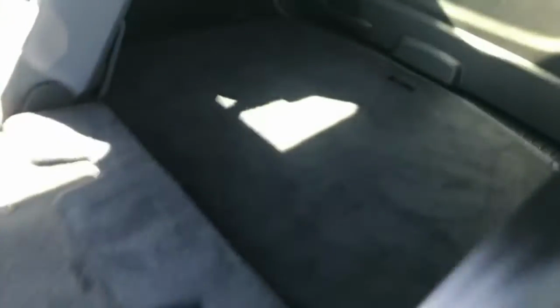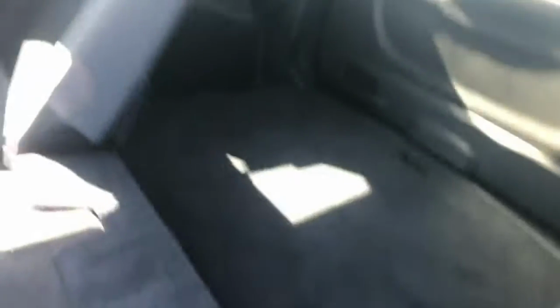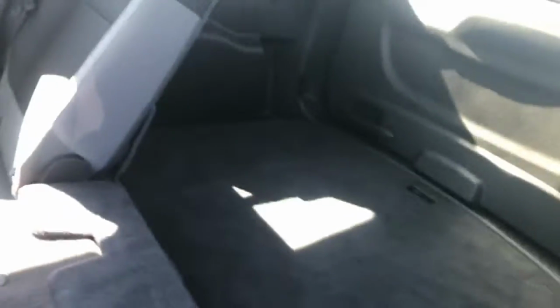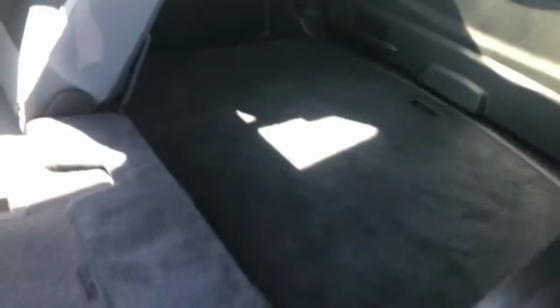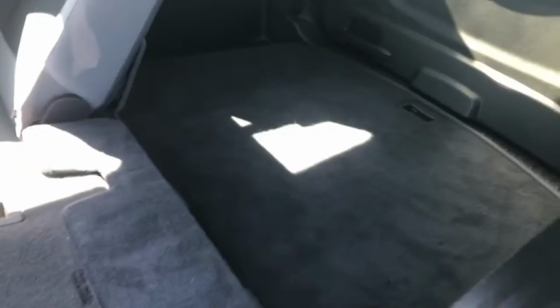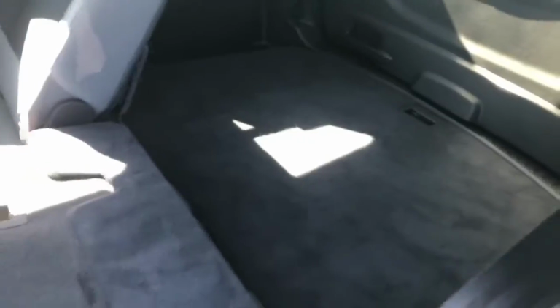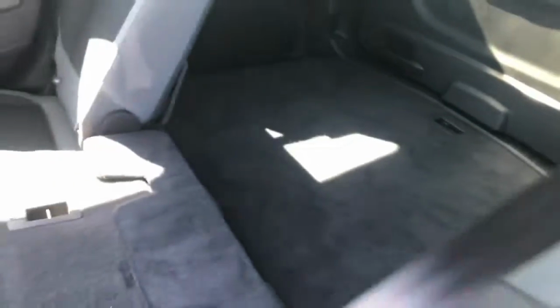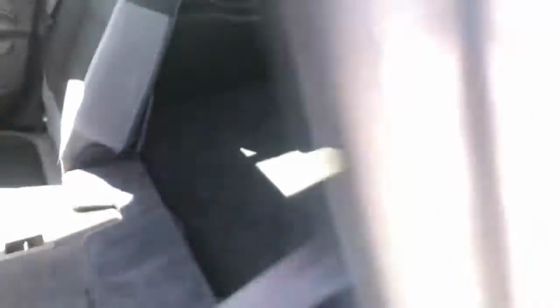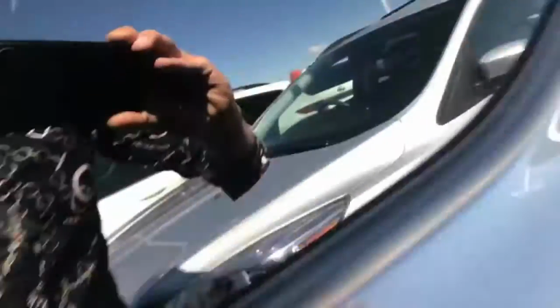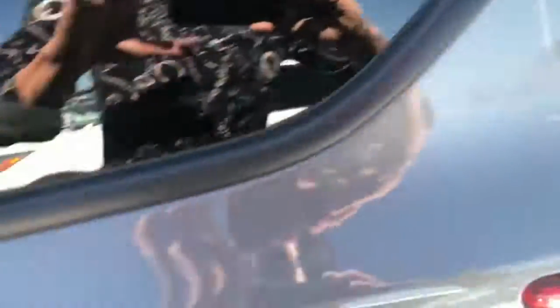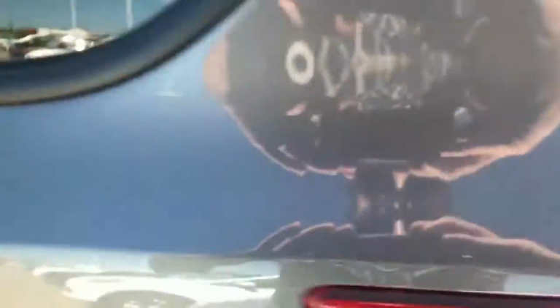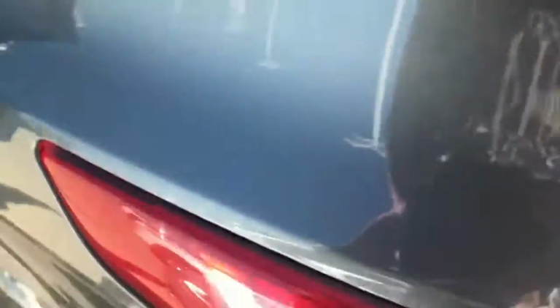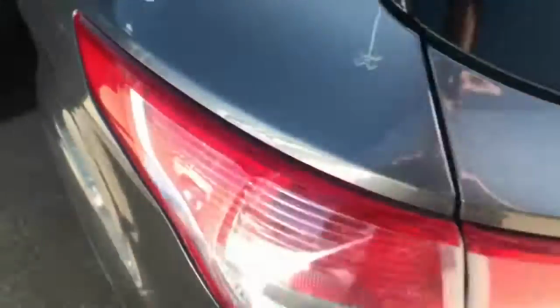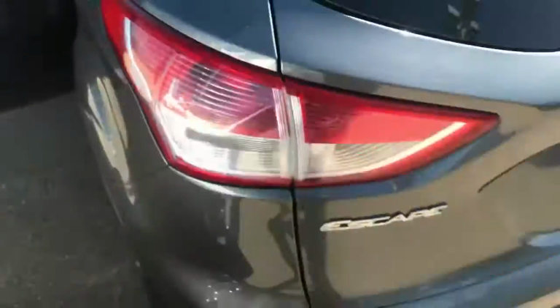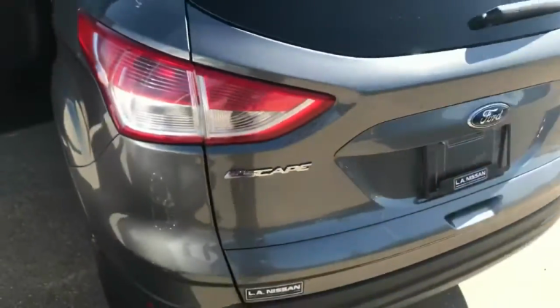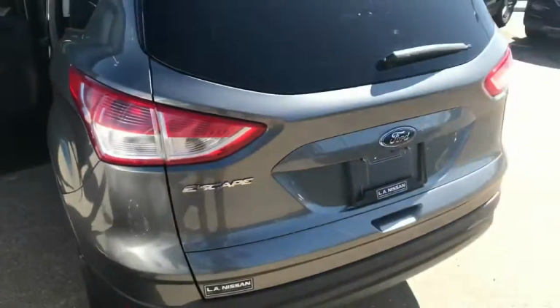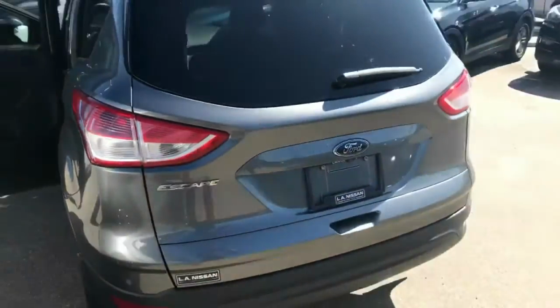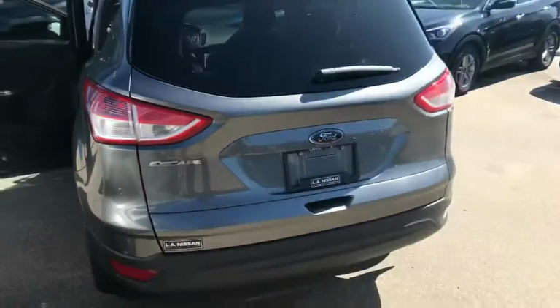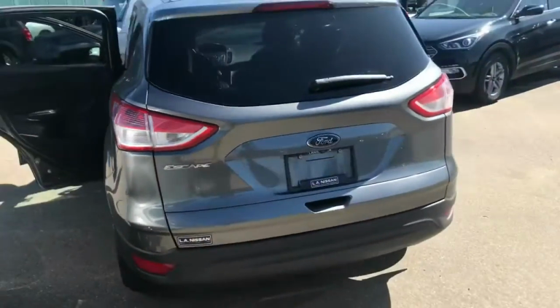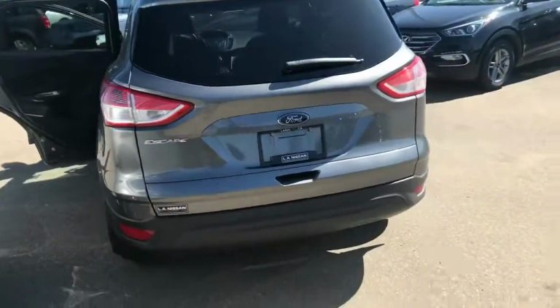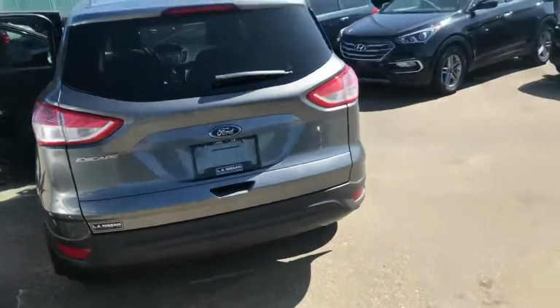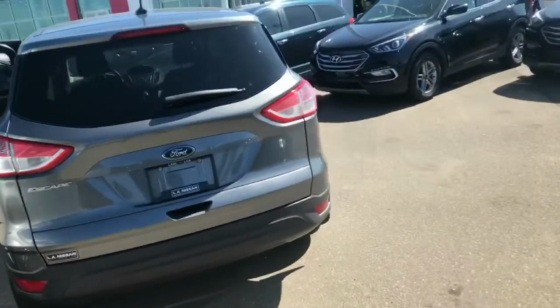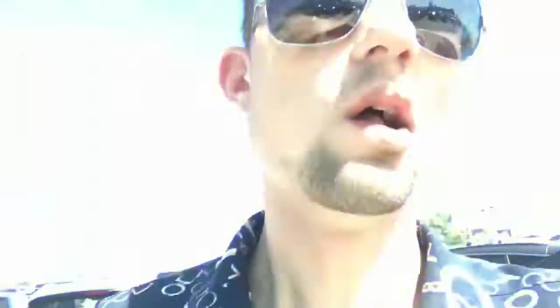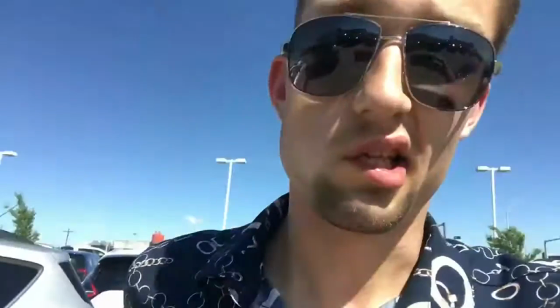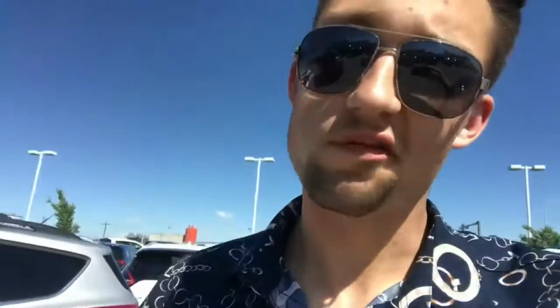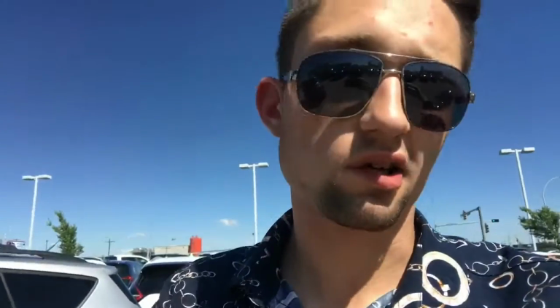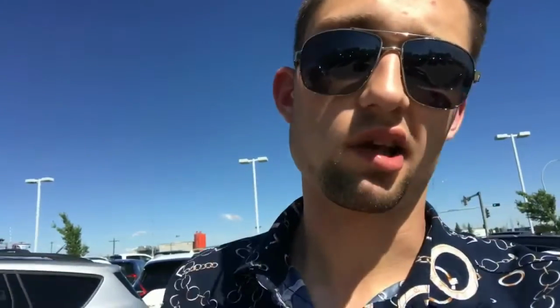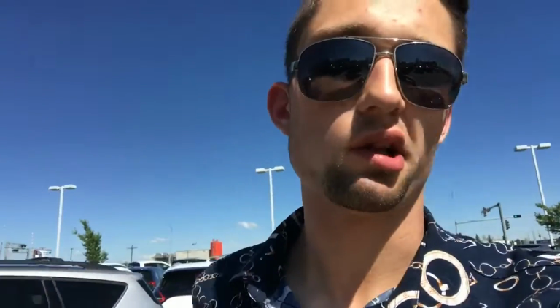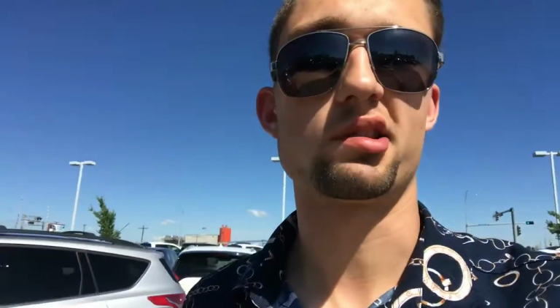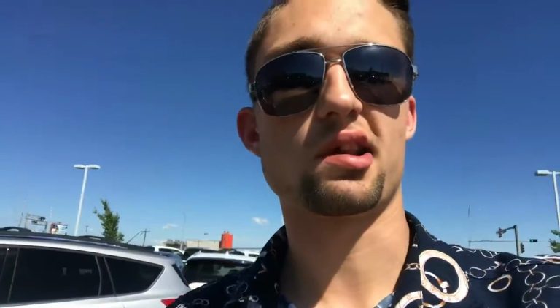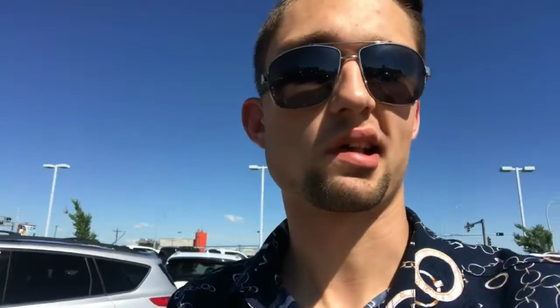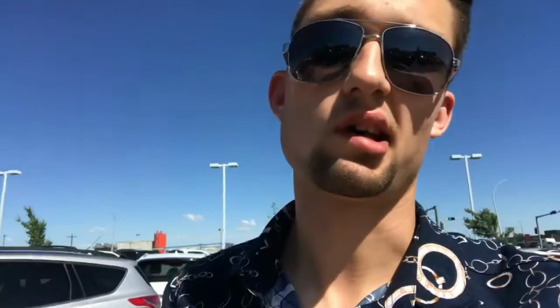These guys are gonna fold down for you, giving you access to your cargo area — they're all in awesome shape. Coming around to the rear, all in really good shape as well.